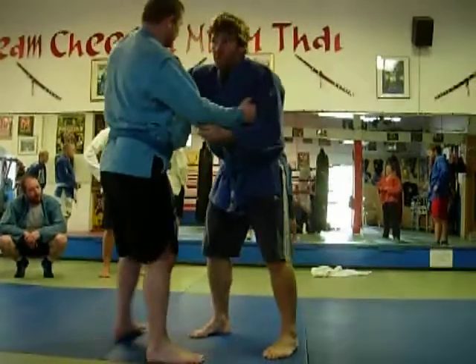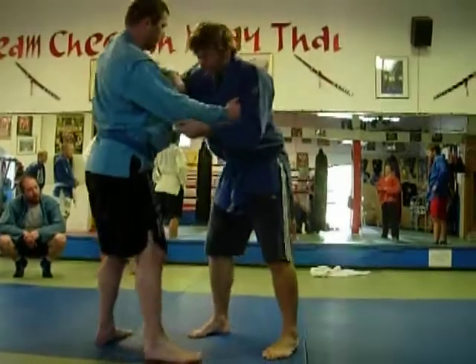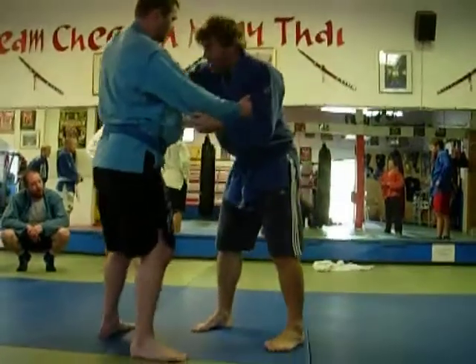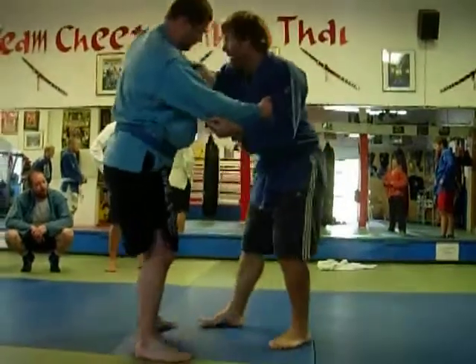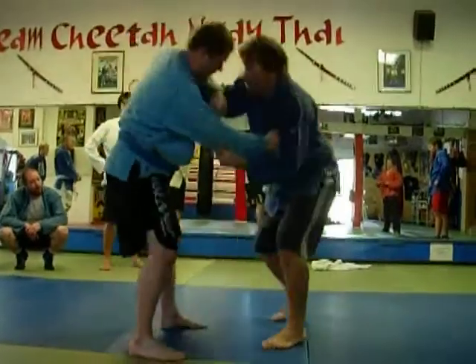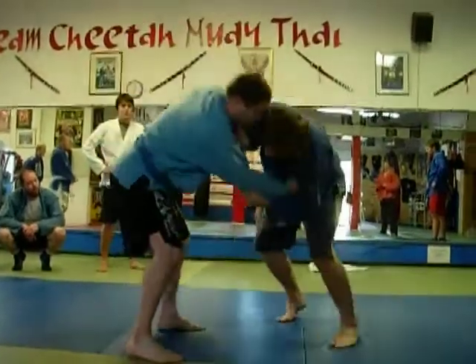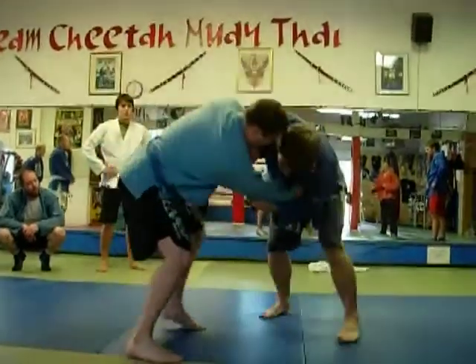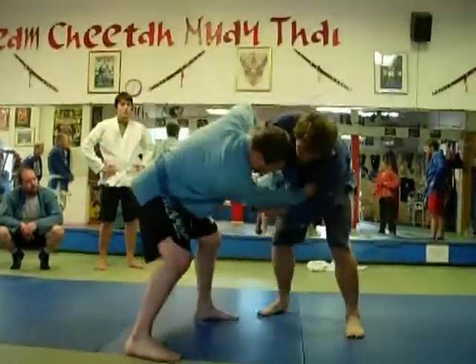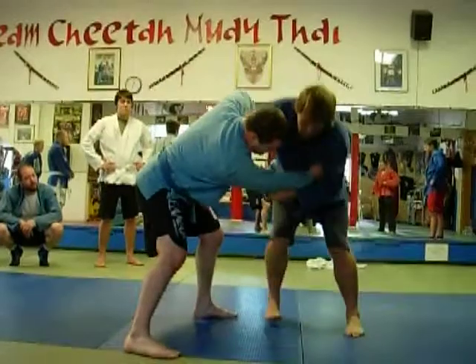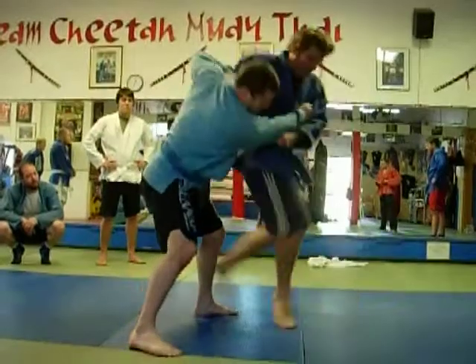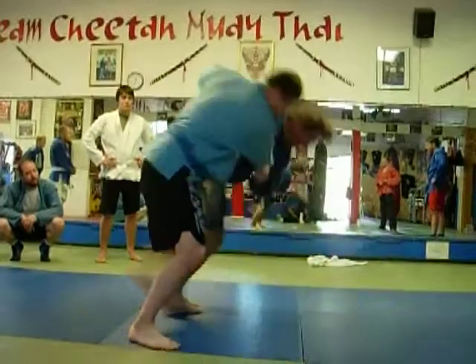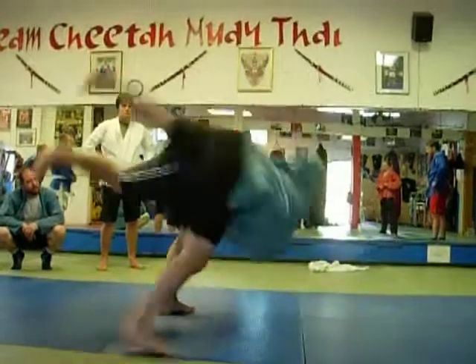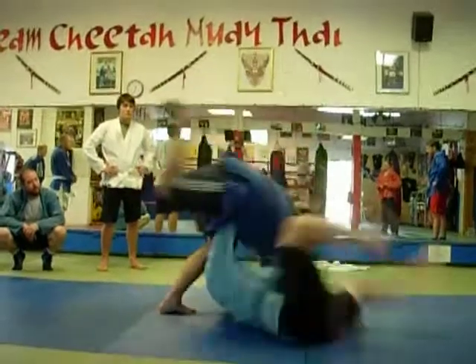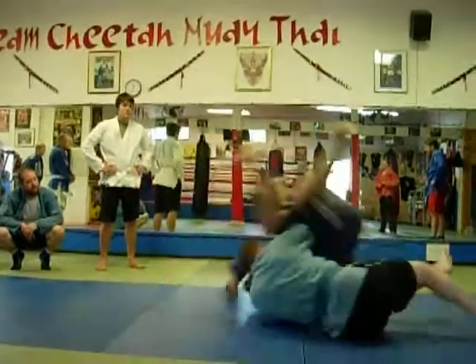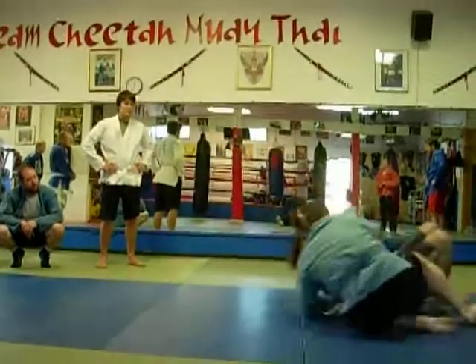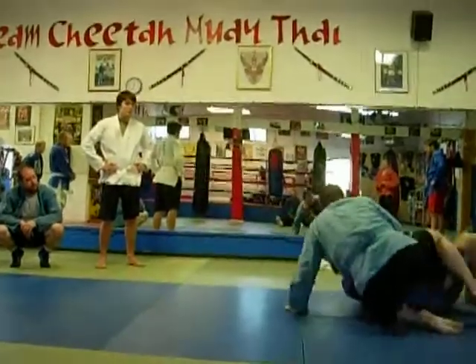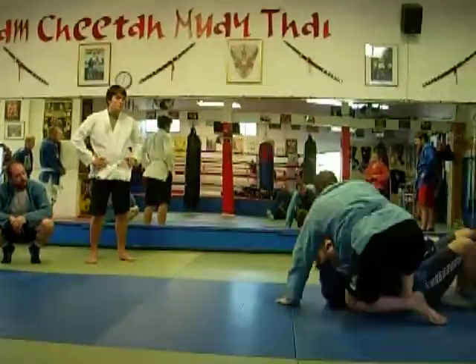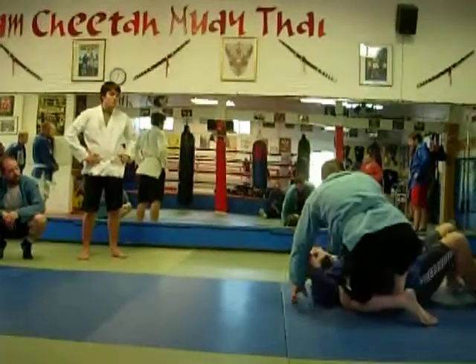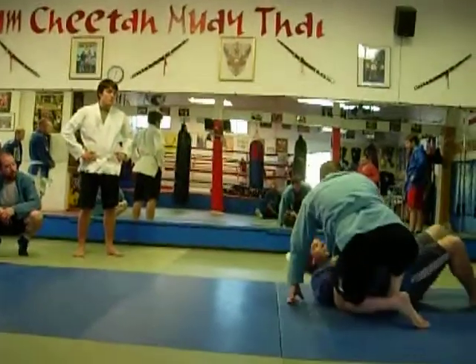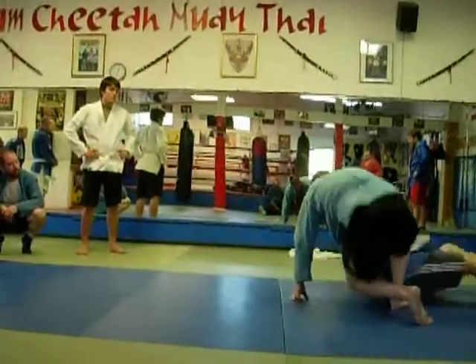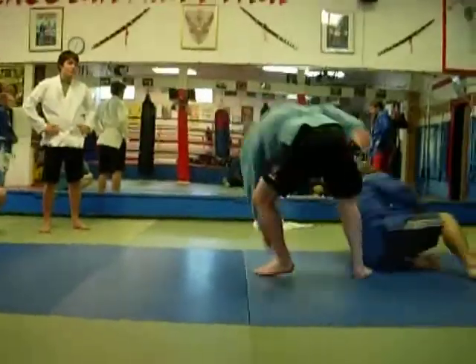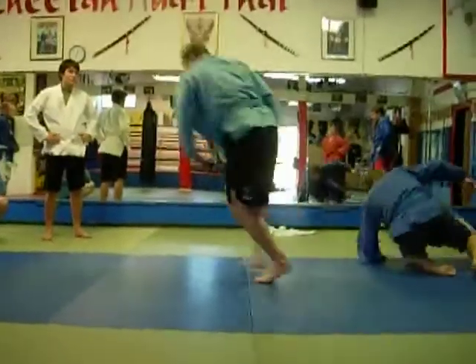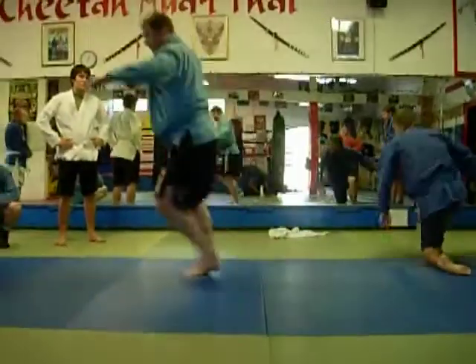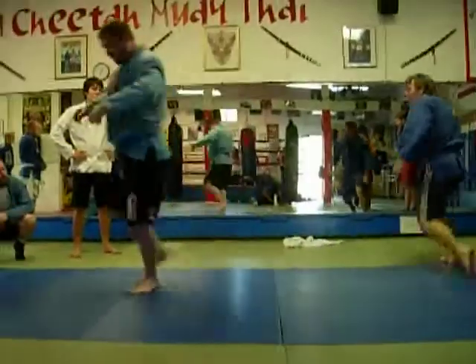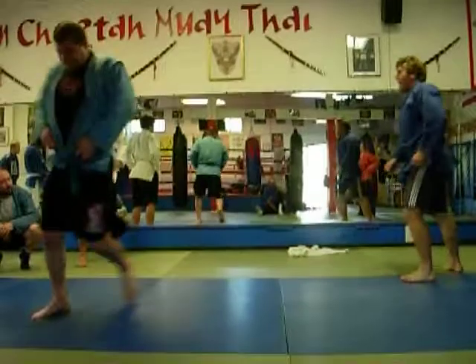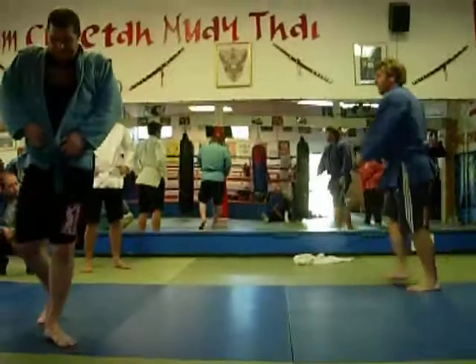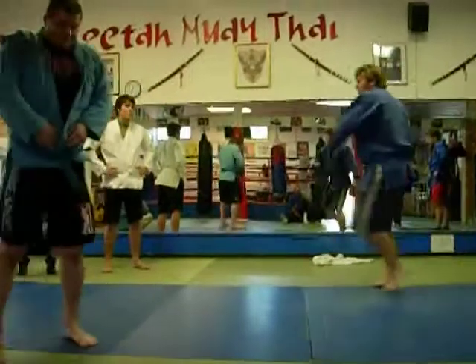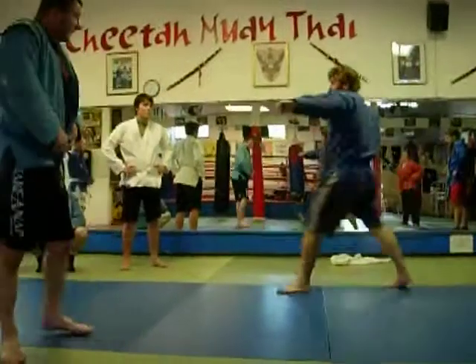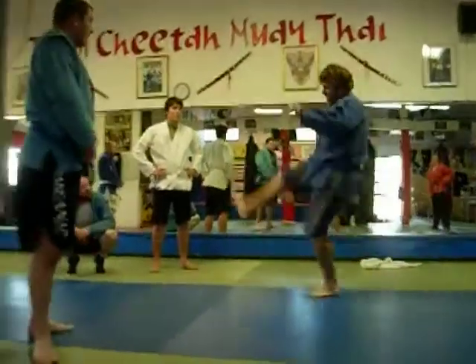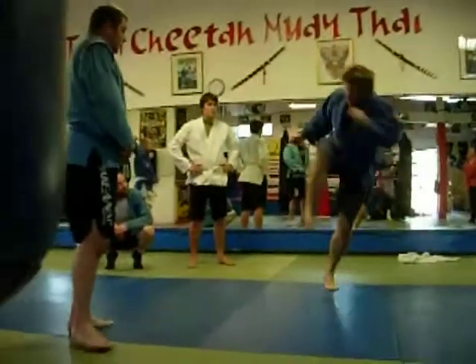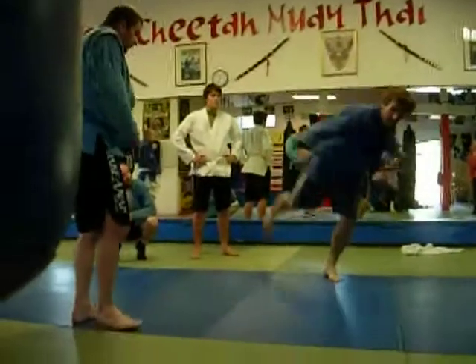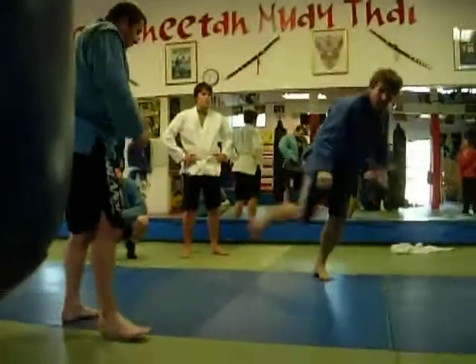When you really use this kind of movement, it's very aggressive — the whole body behind it.